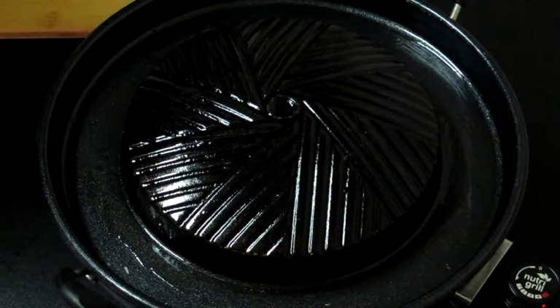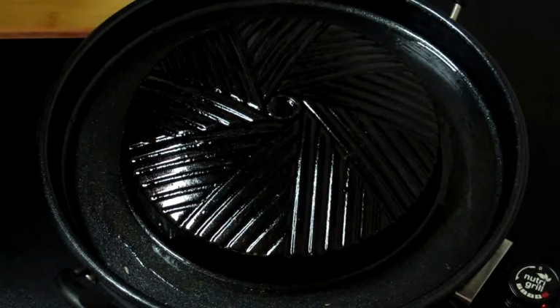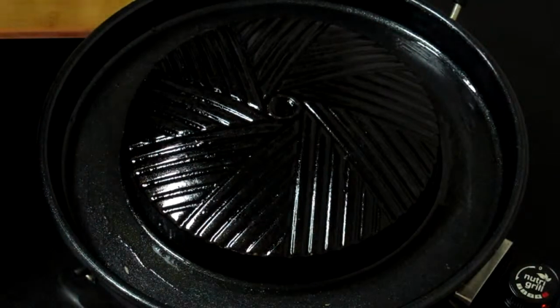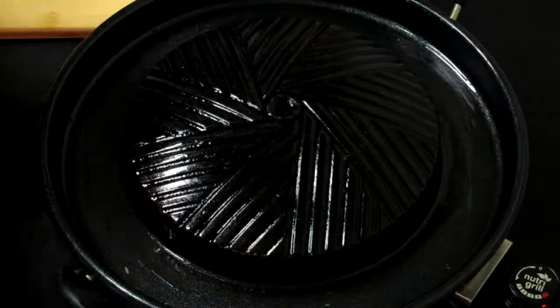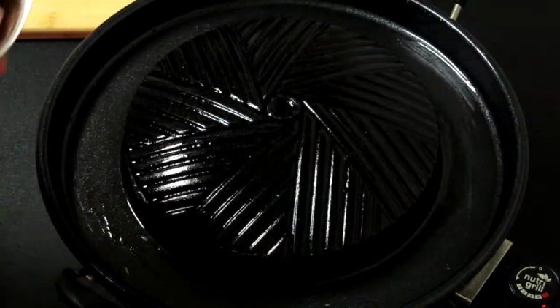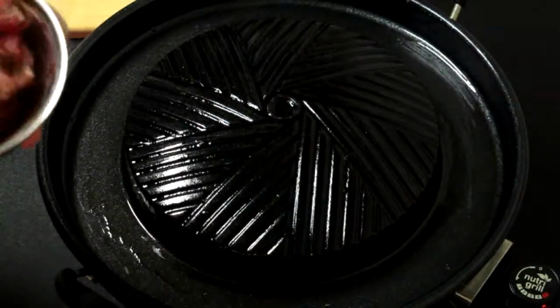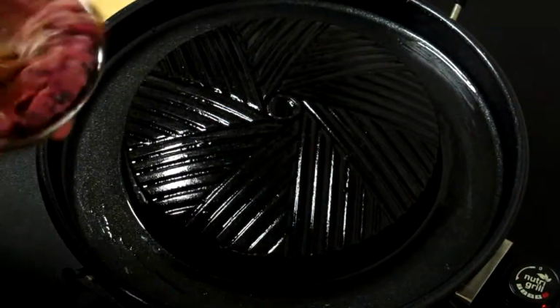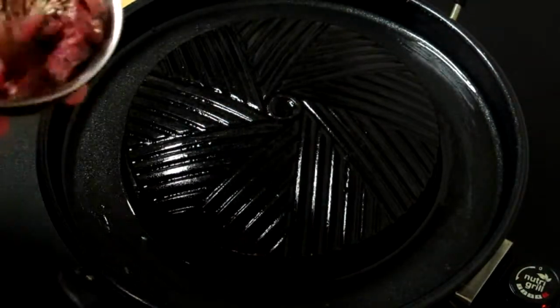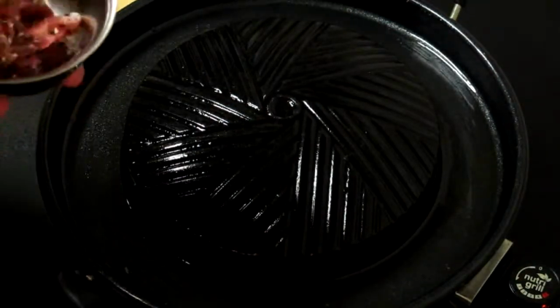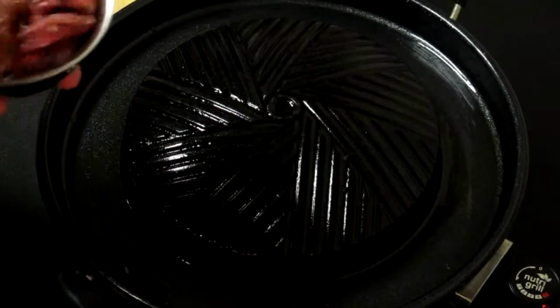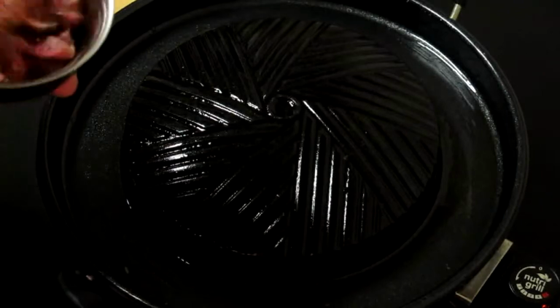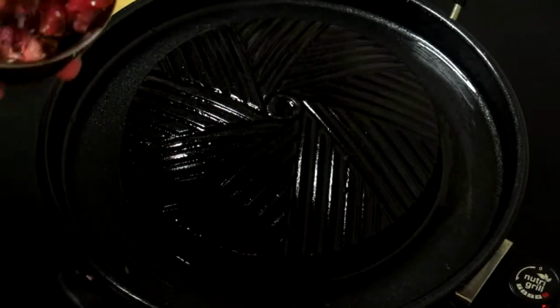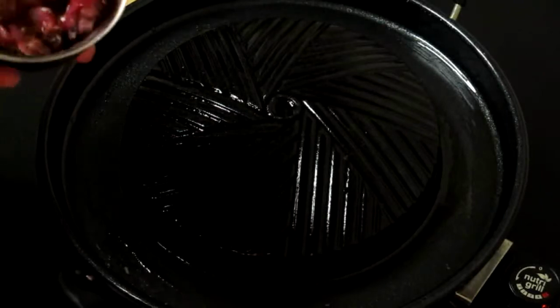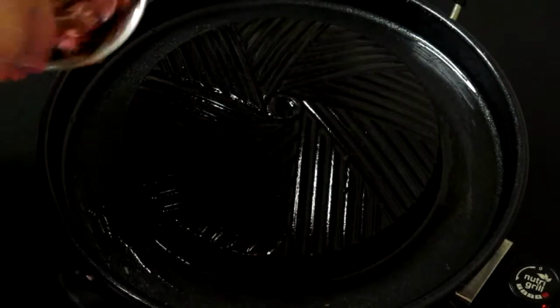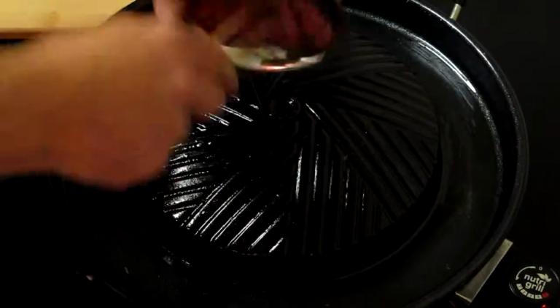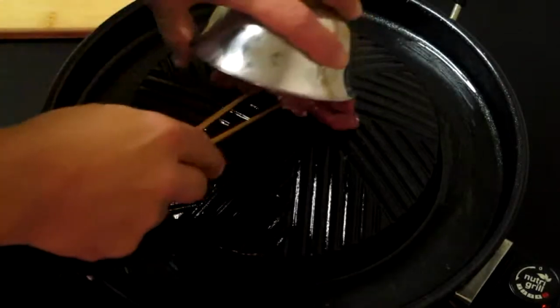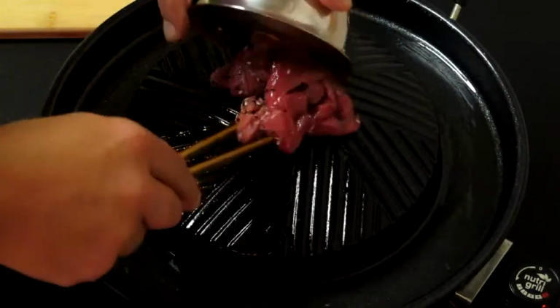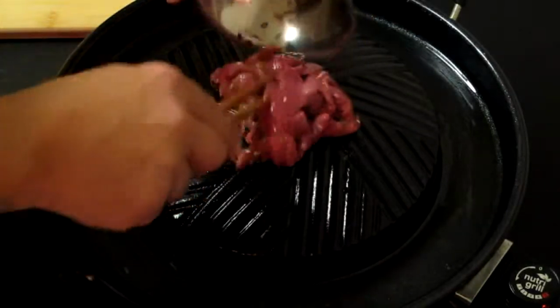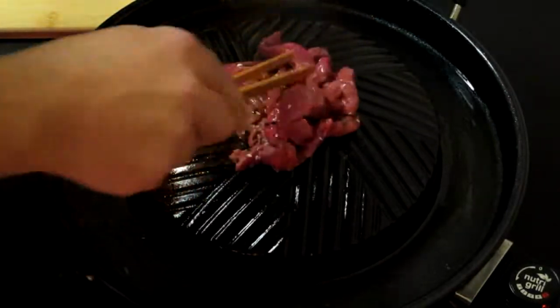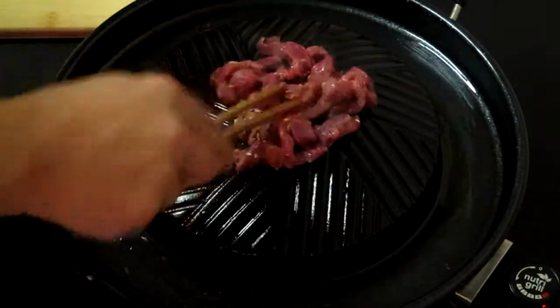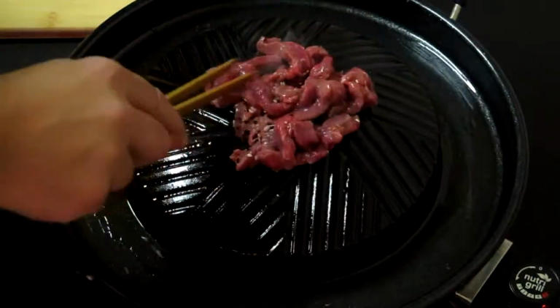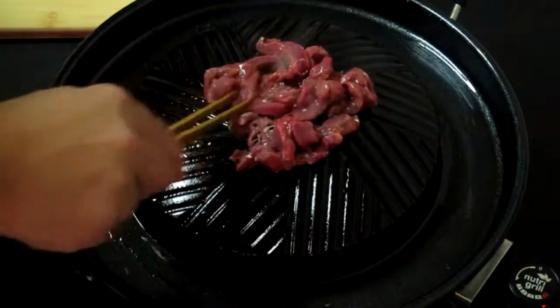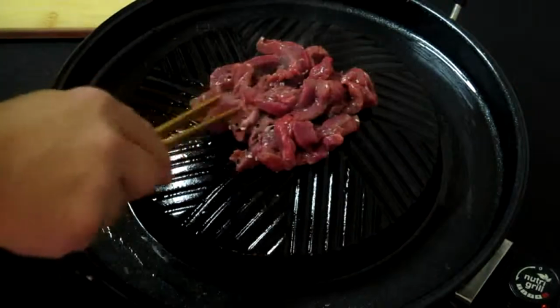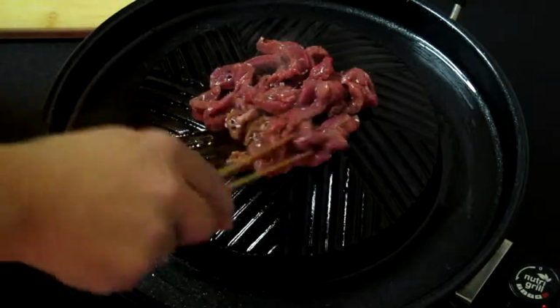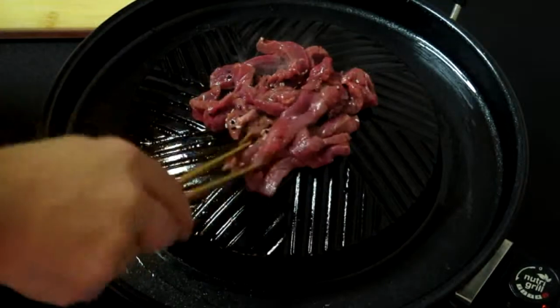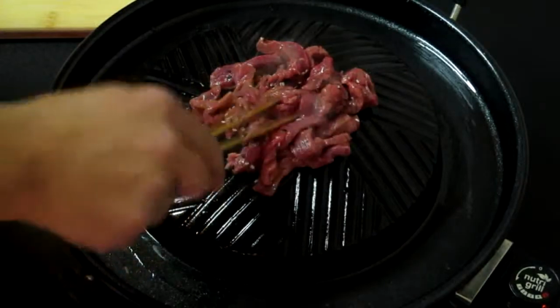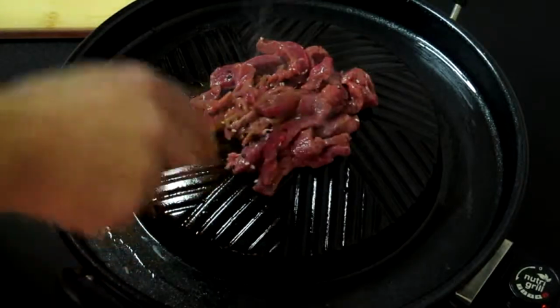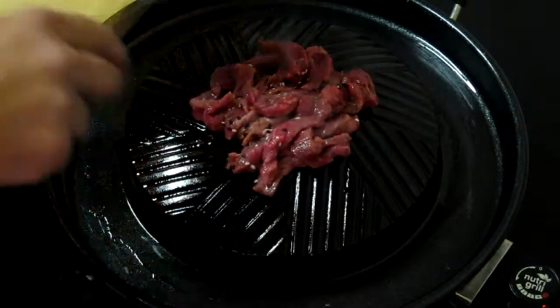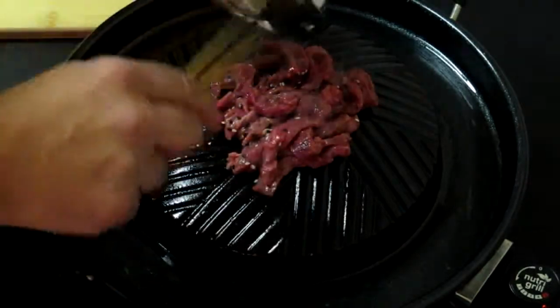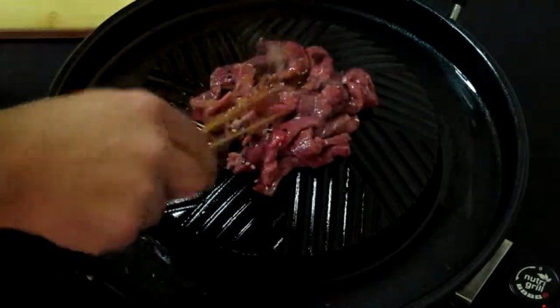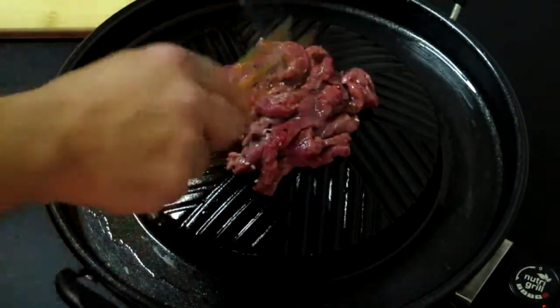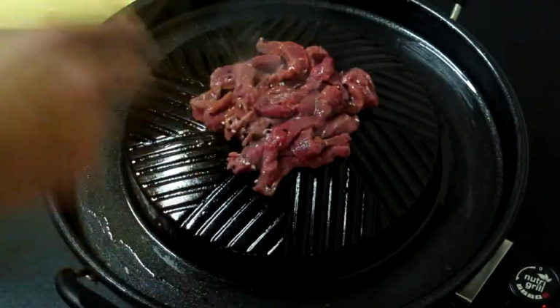We're just going to first start off by mixing up your beef a little bit. Get those sesame seeds in there nice. Put this through on the grill and just get our caramelizing a bit there.